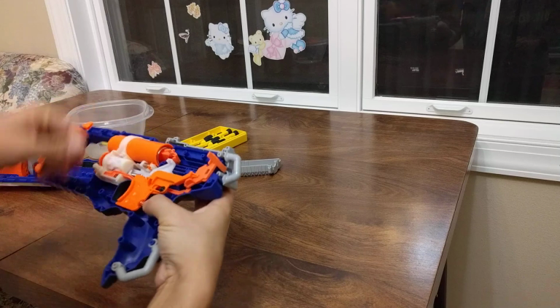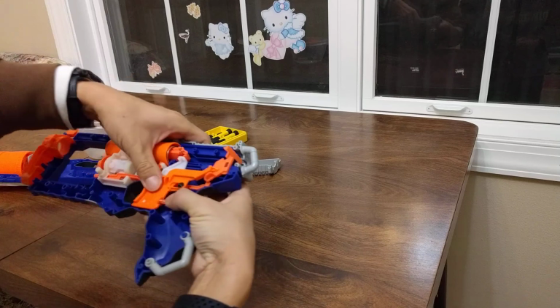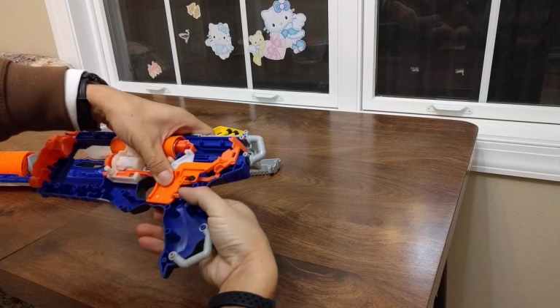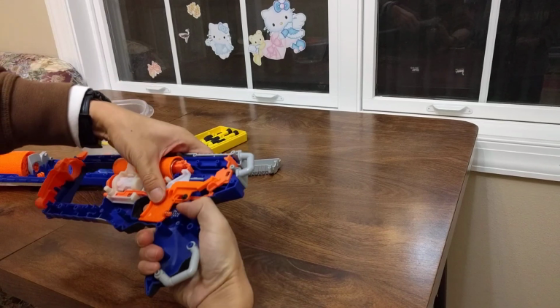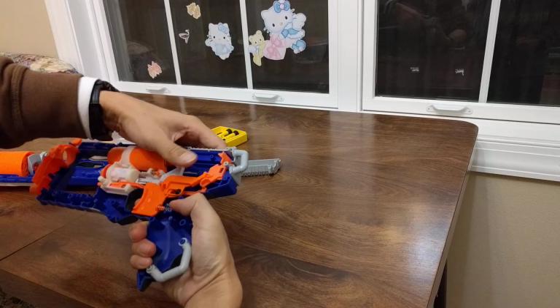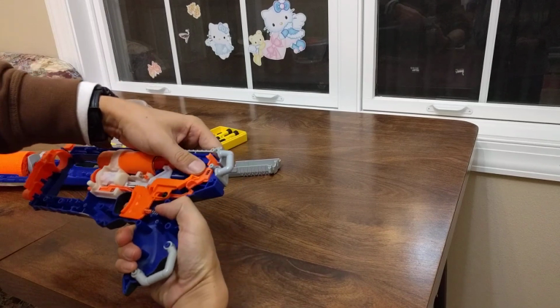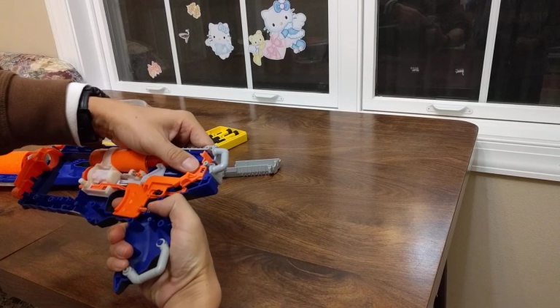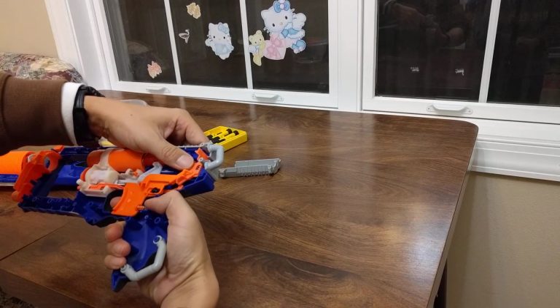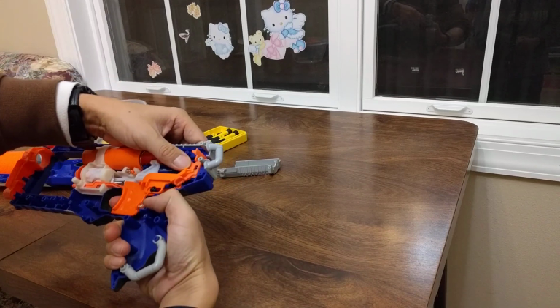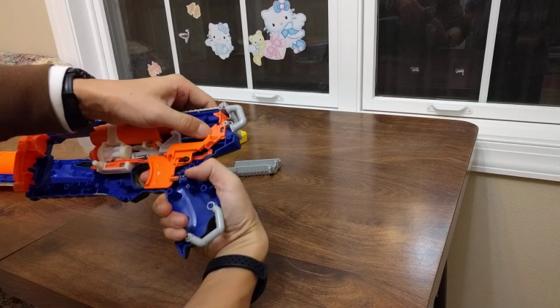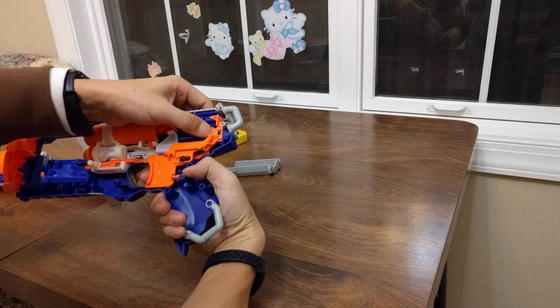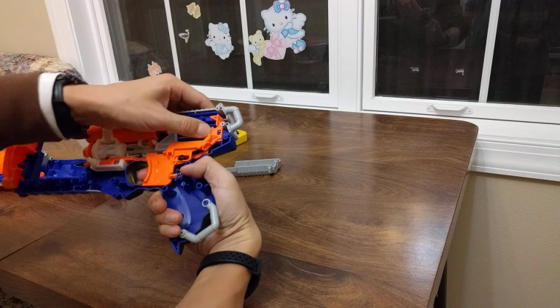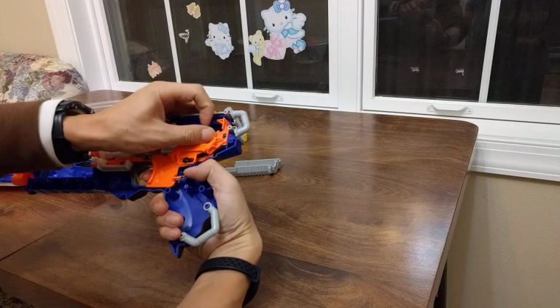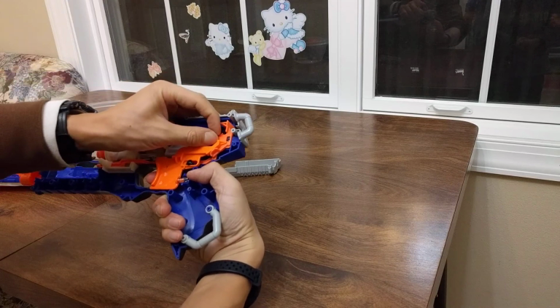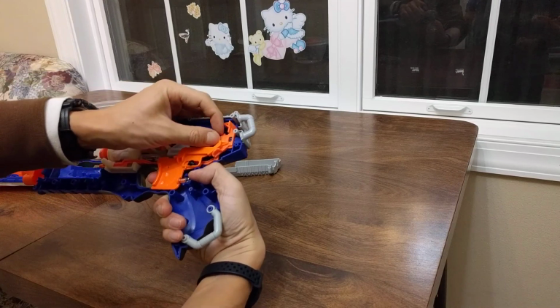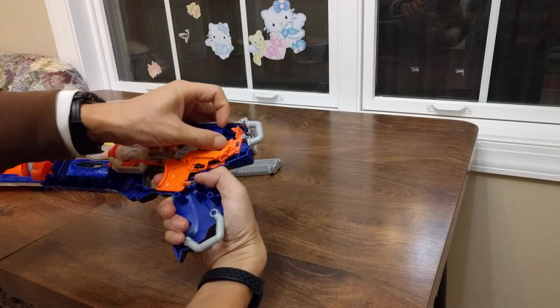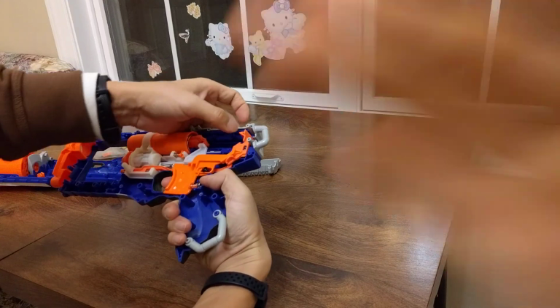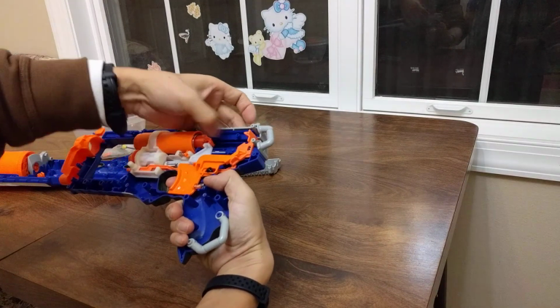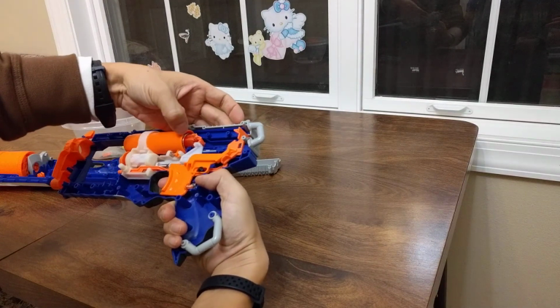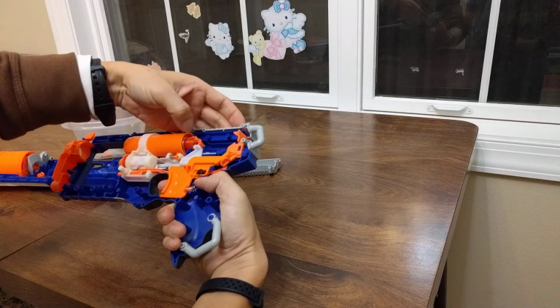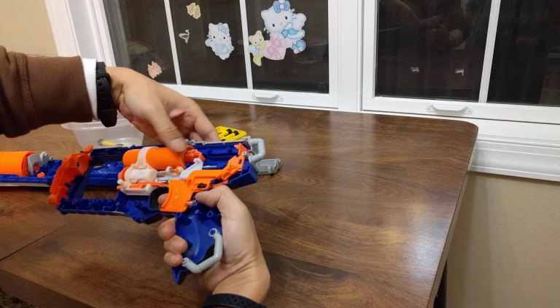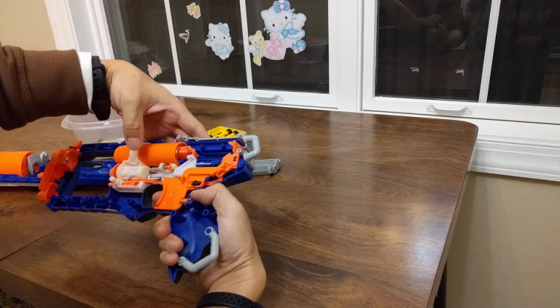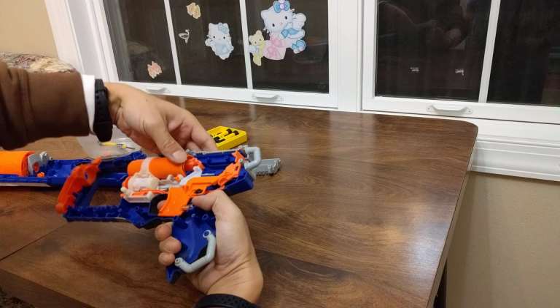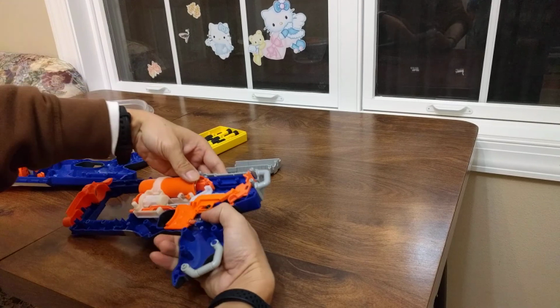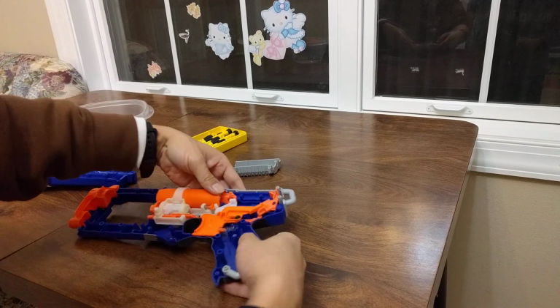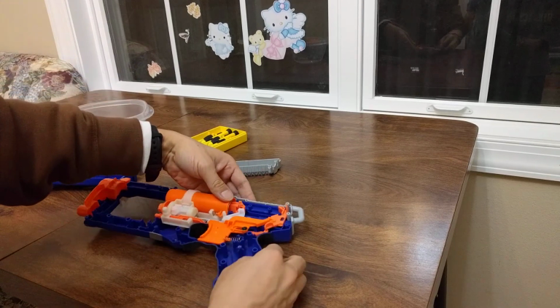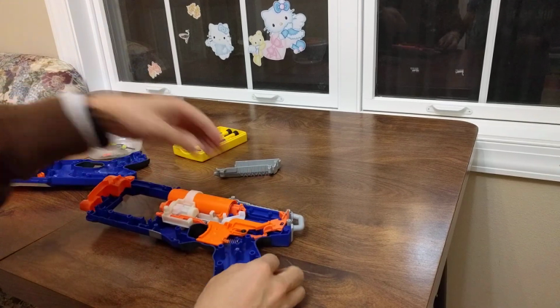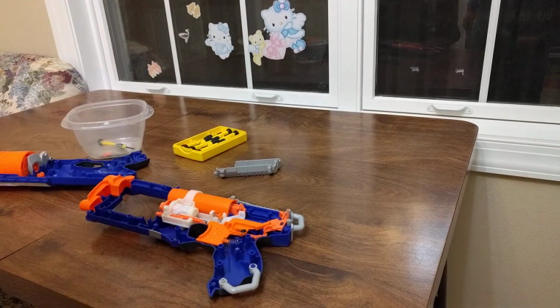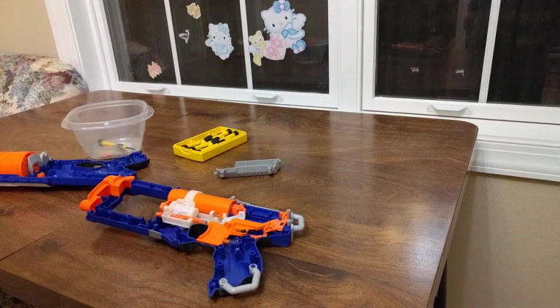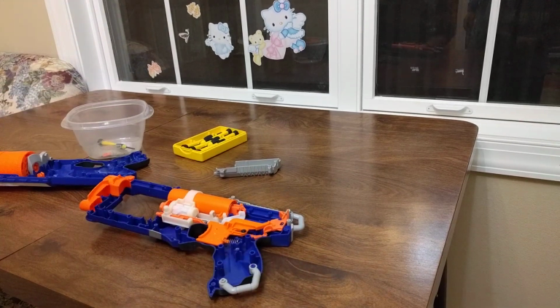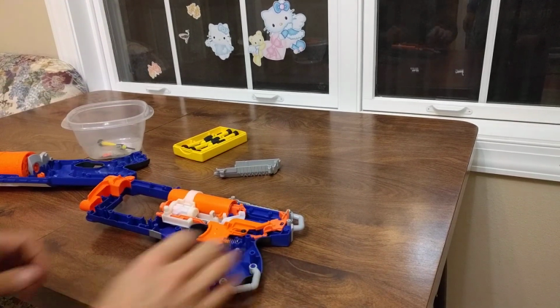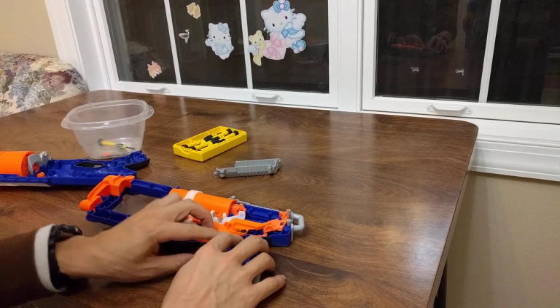When you push the trigger, you push this down, the action goes down, and the spring pushes the bullet out. That's how it works — it's a pretty clever way to do it.